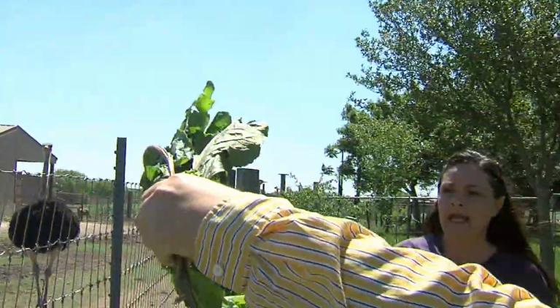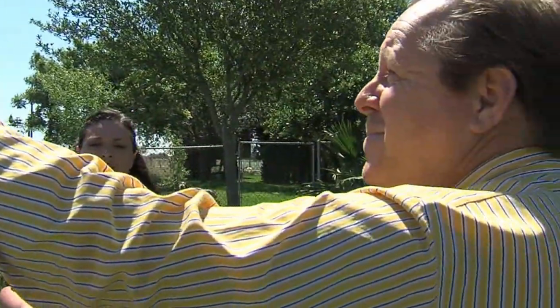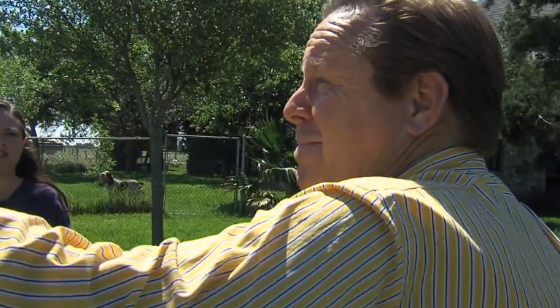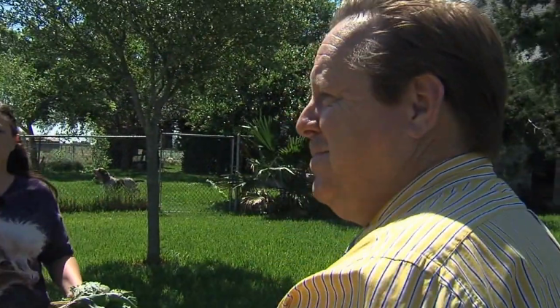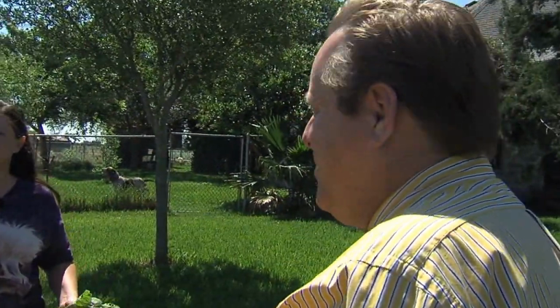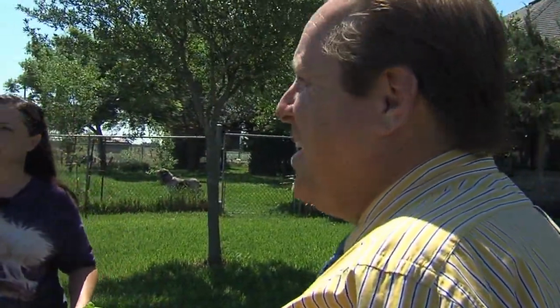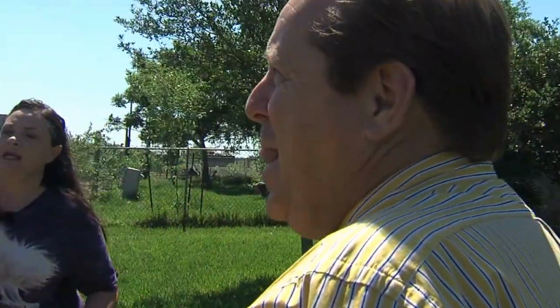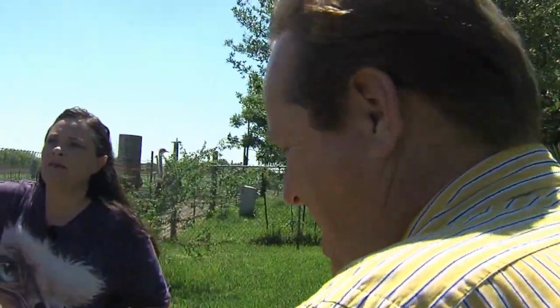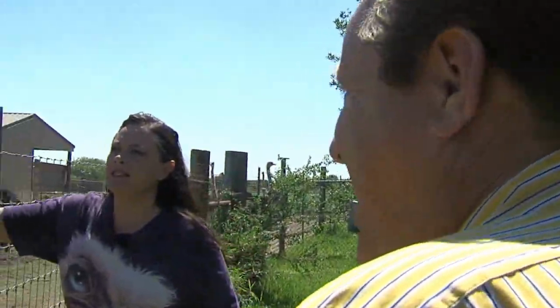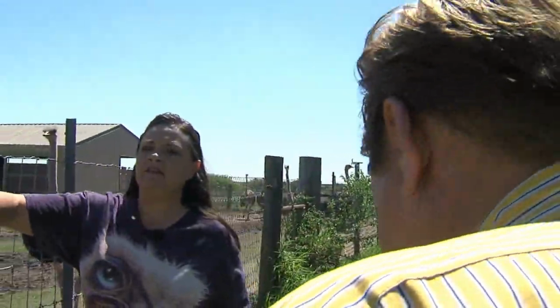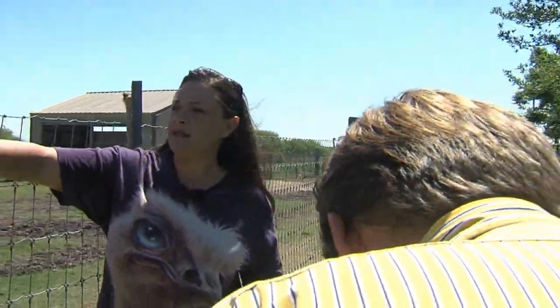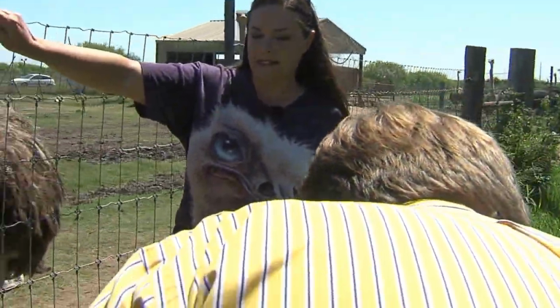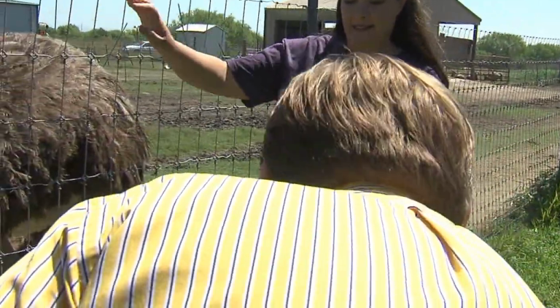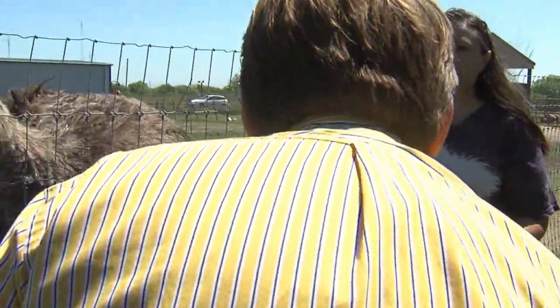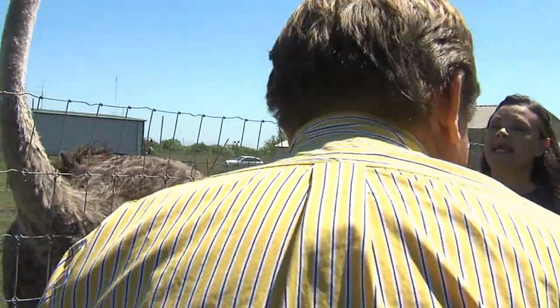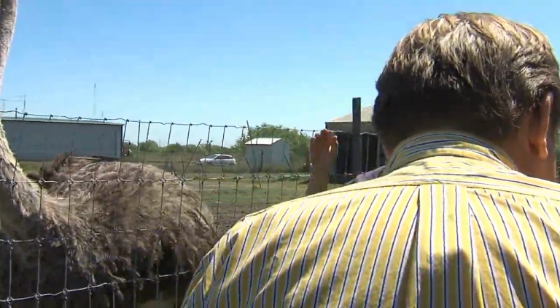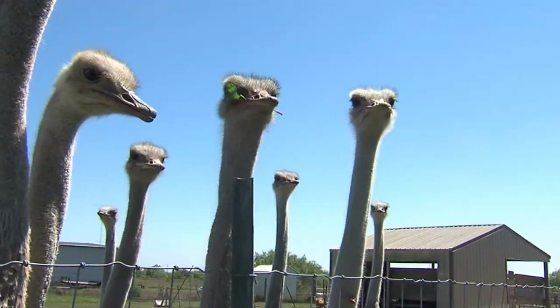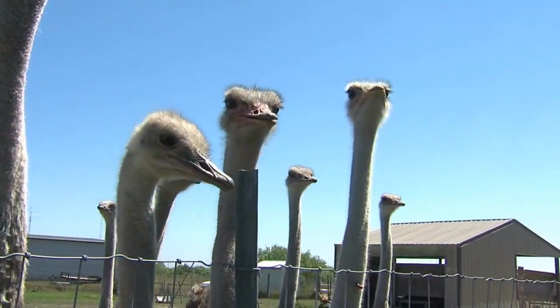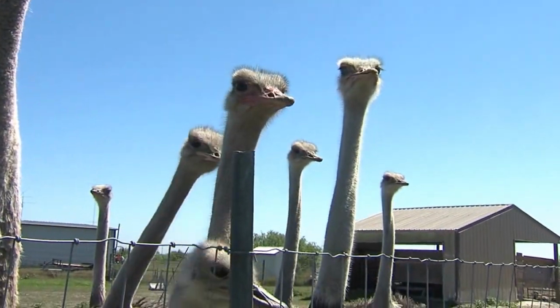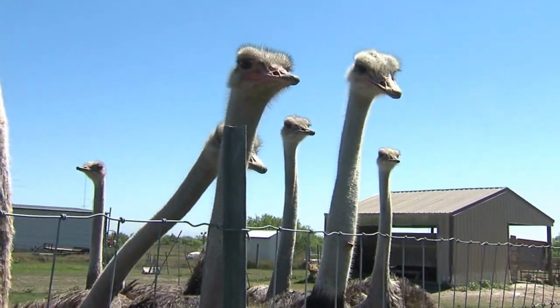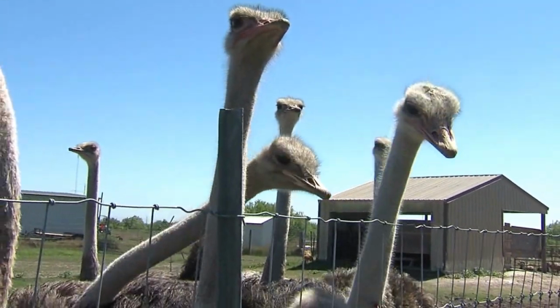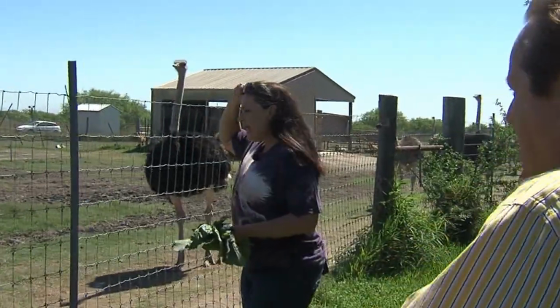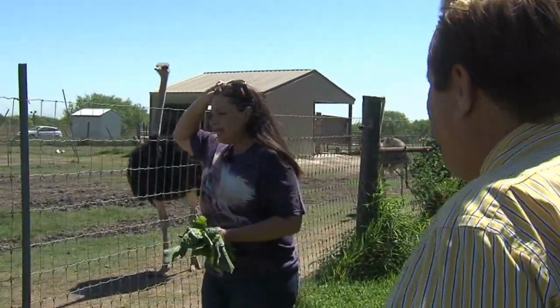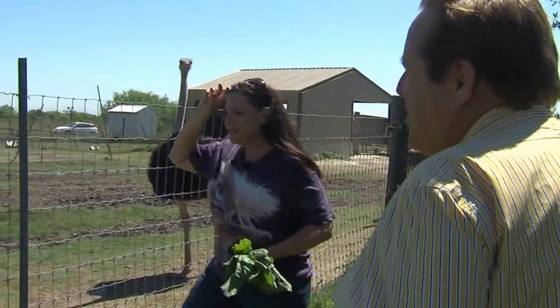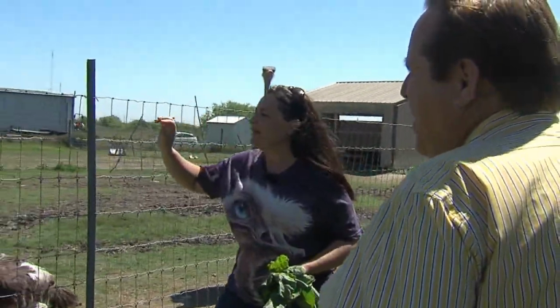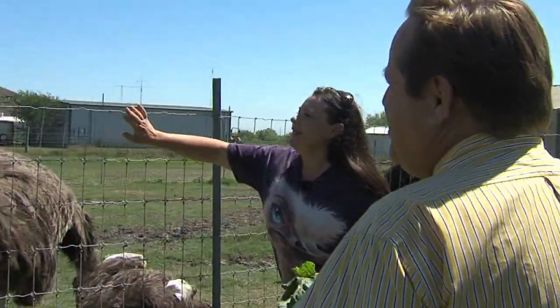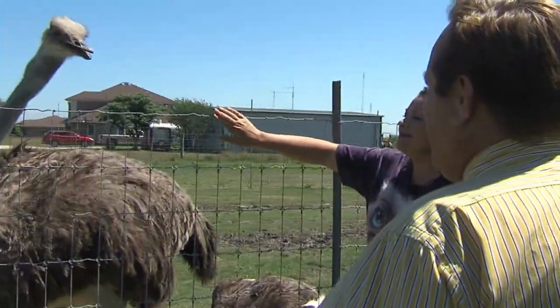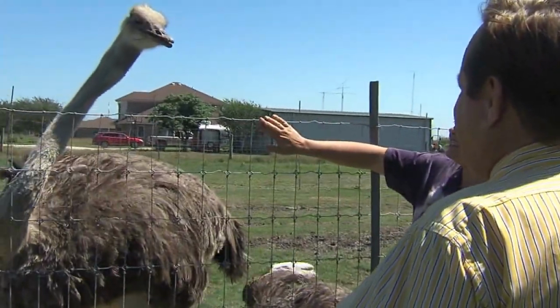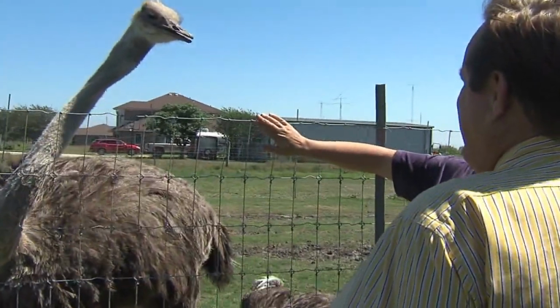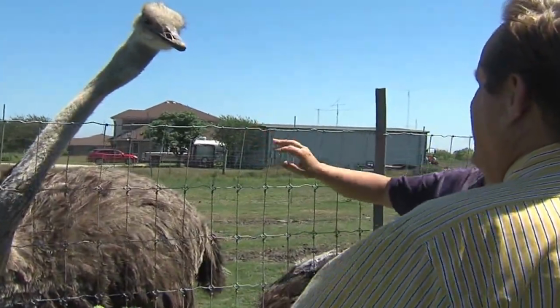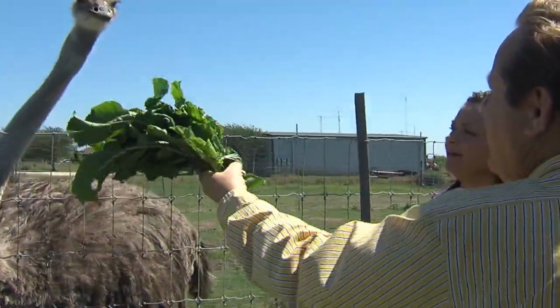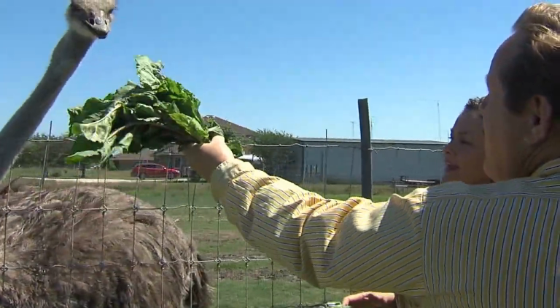Come closer to the fence — otherwise she's going to hurt her neck on the fence. I thought this was a good distance. I'm unfamiliar with the ostrich.